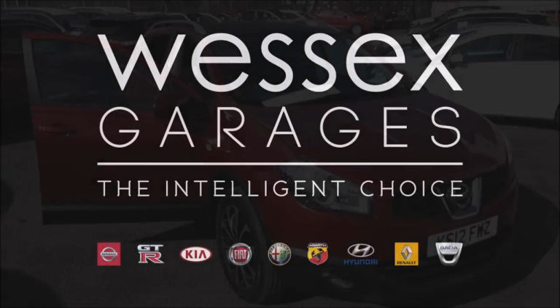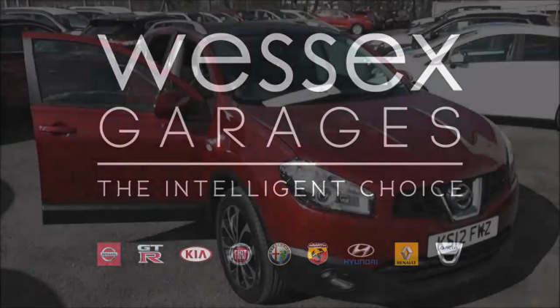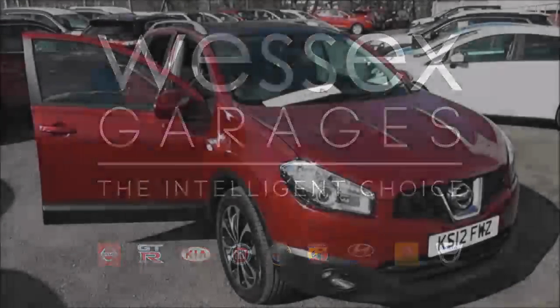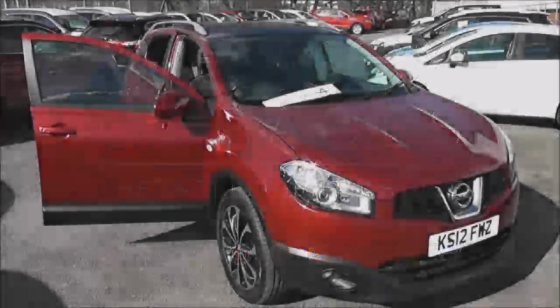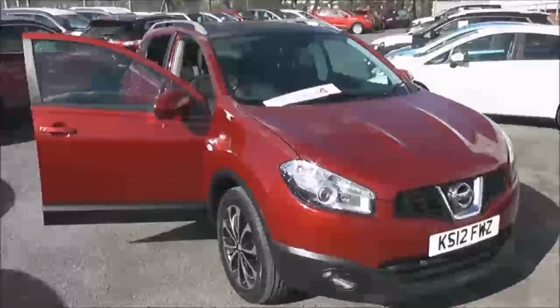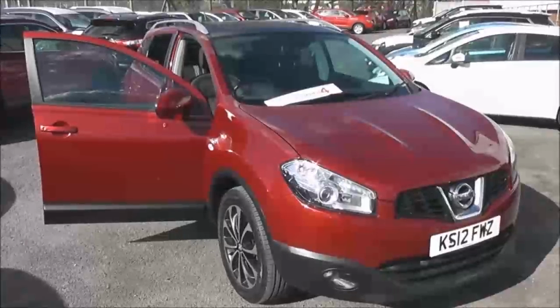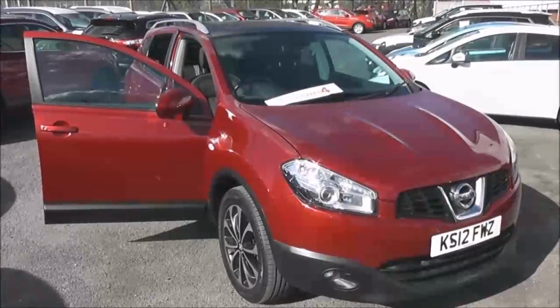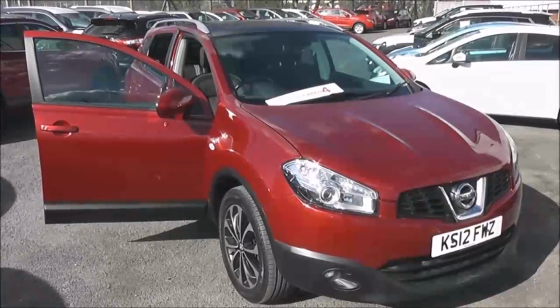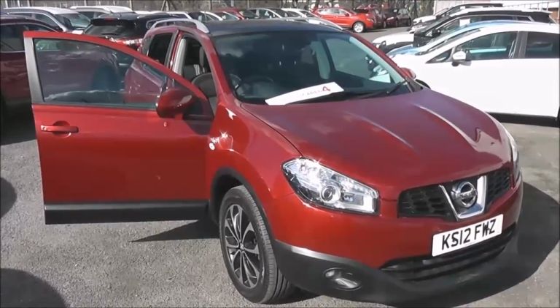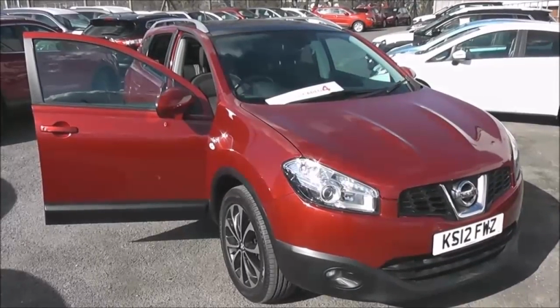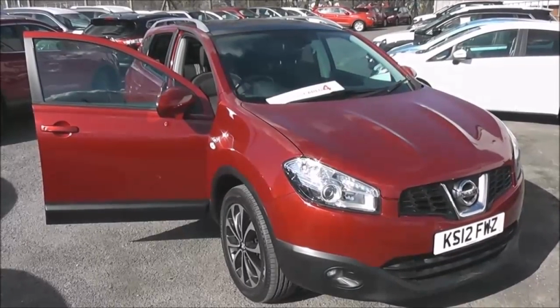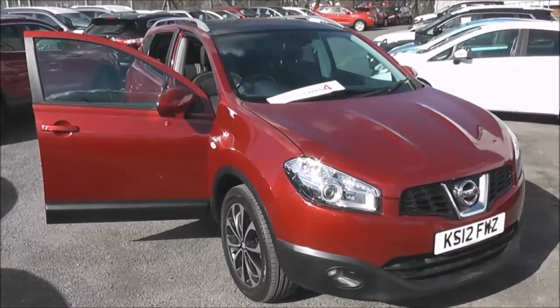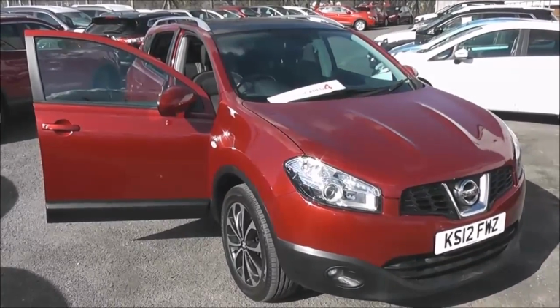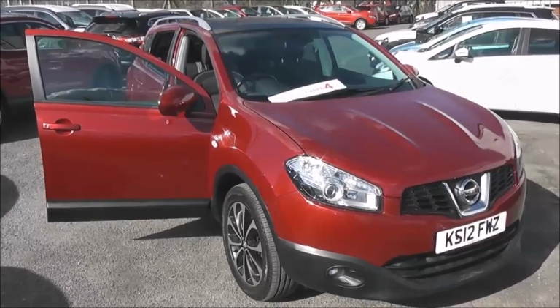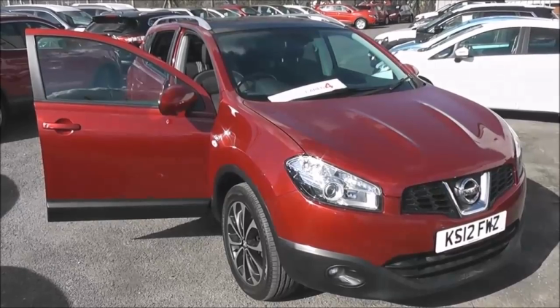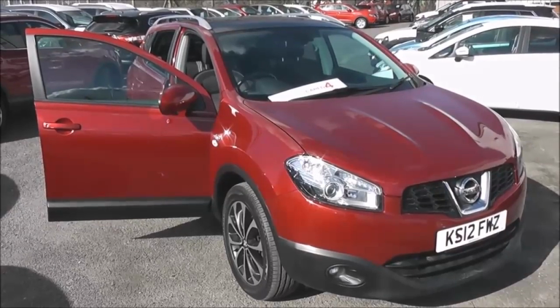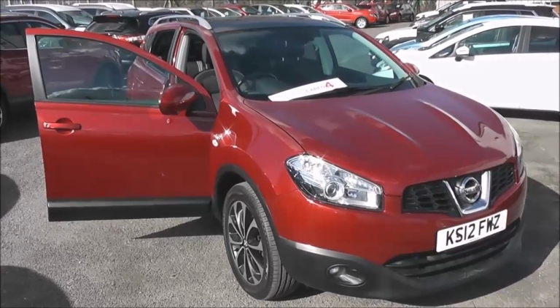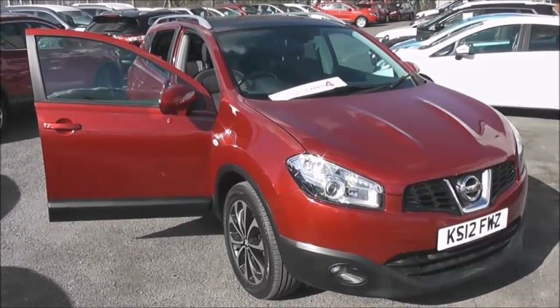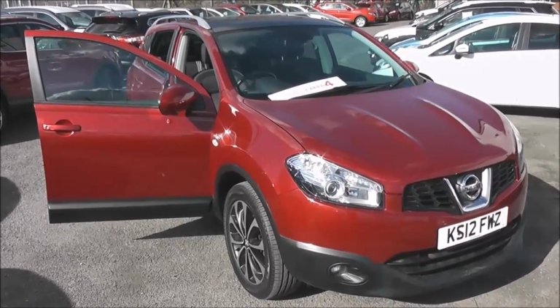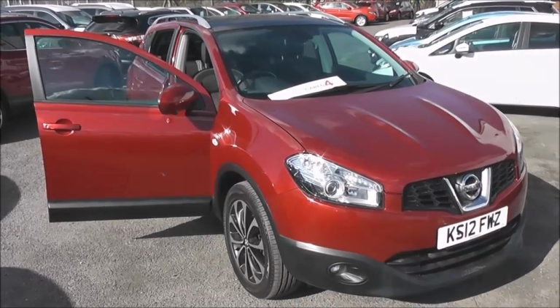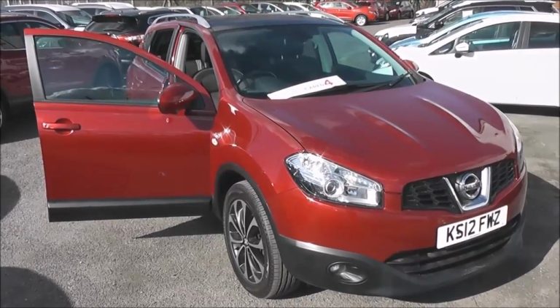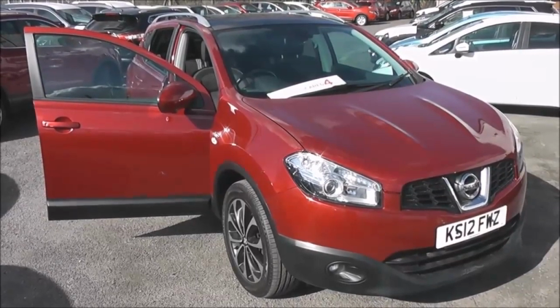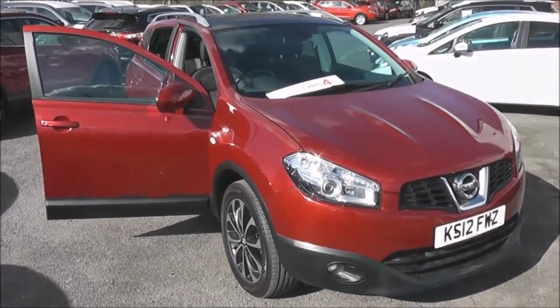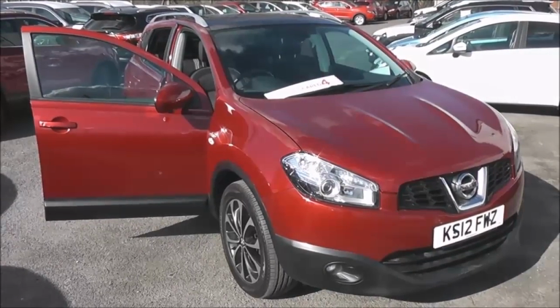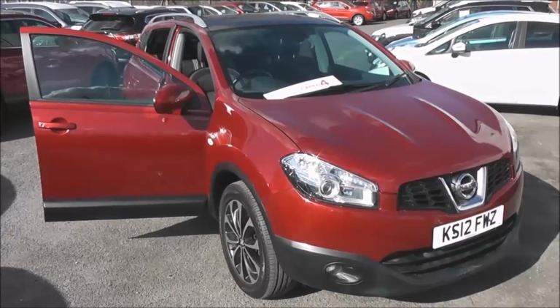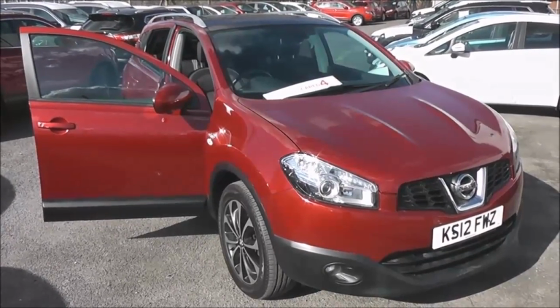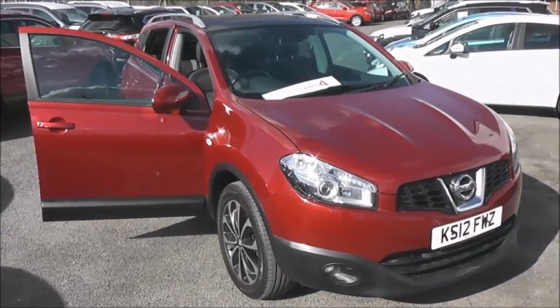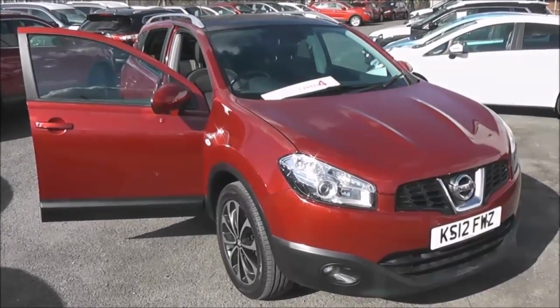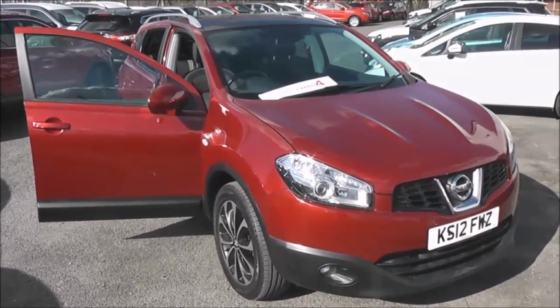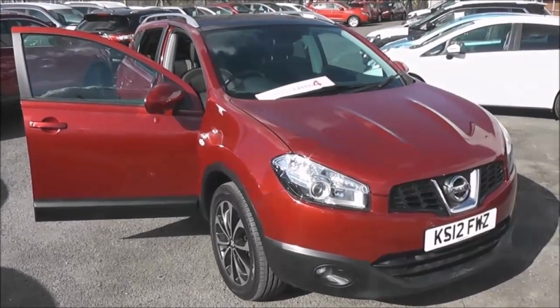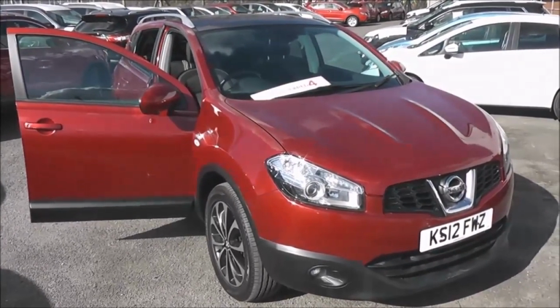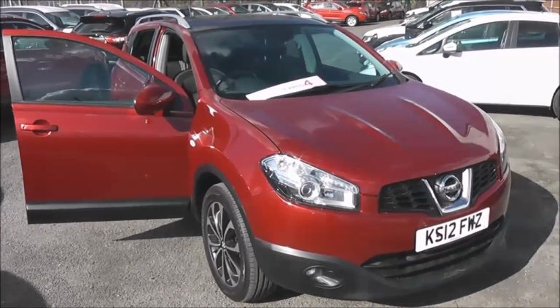Welcome to the Wessex Used Car Super Centre on Pennywire Road in Bristol. Here we have a Nissan Qashqai N-Tec Plus model.